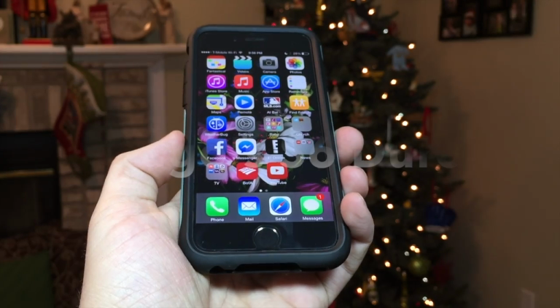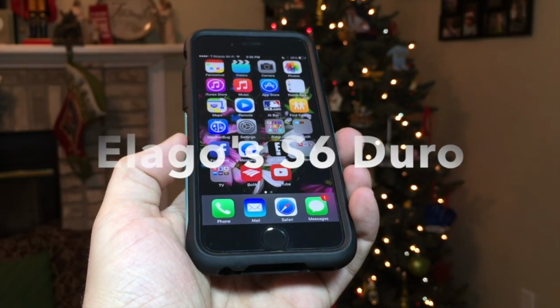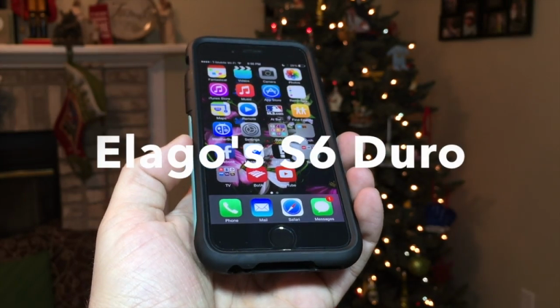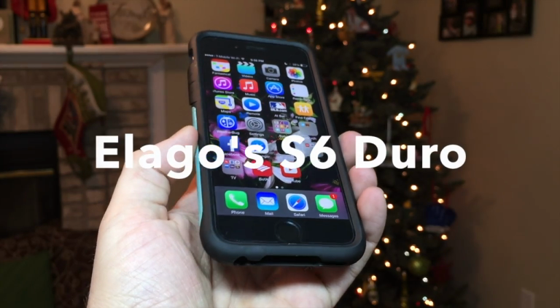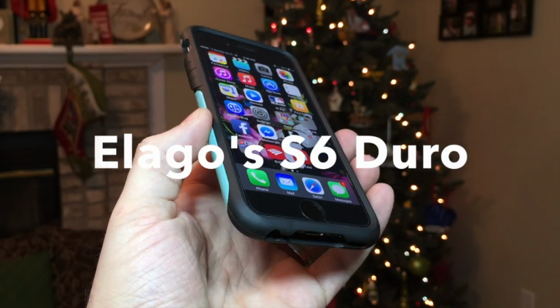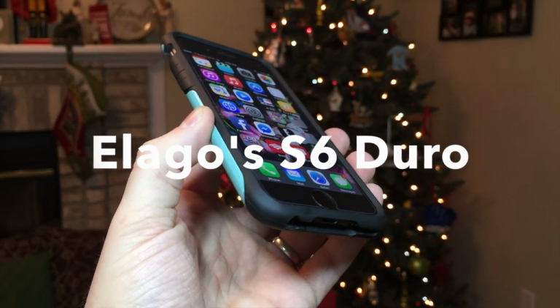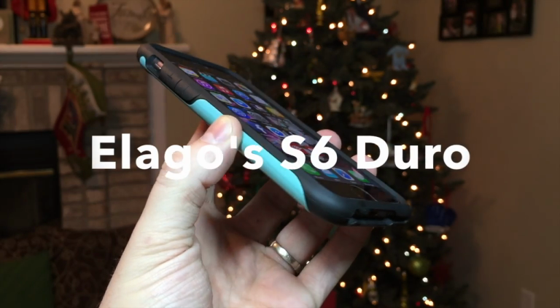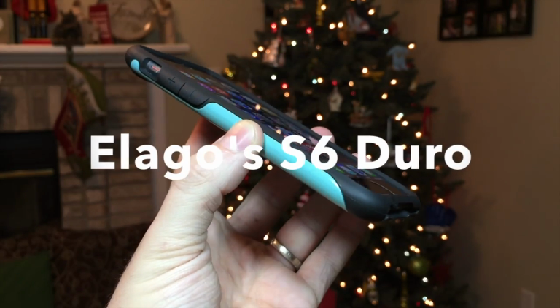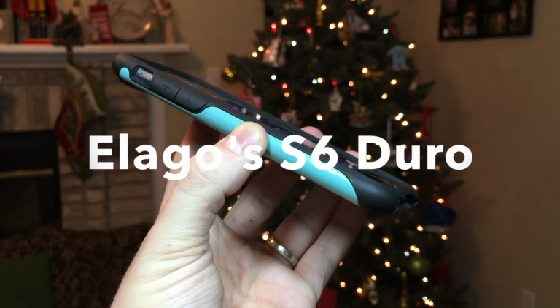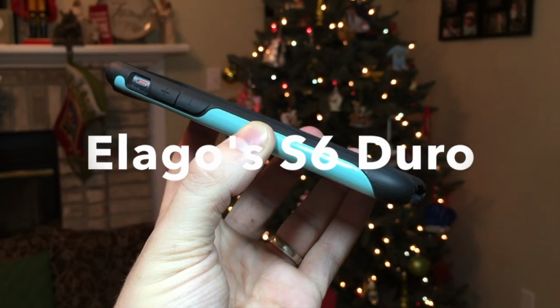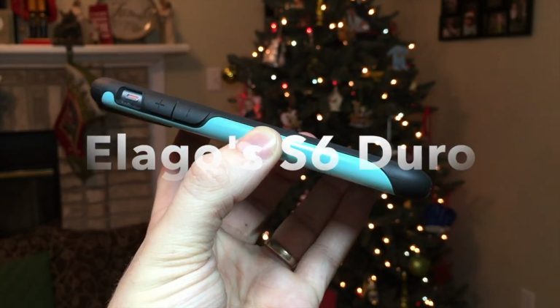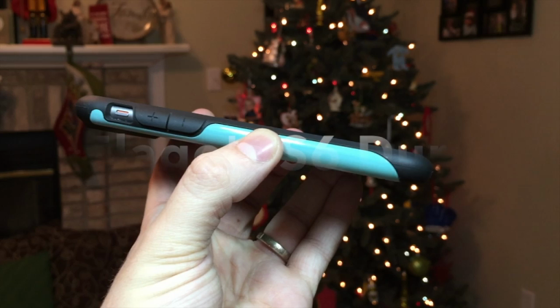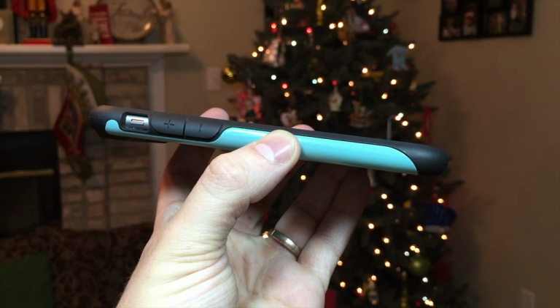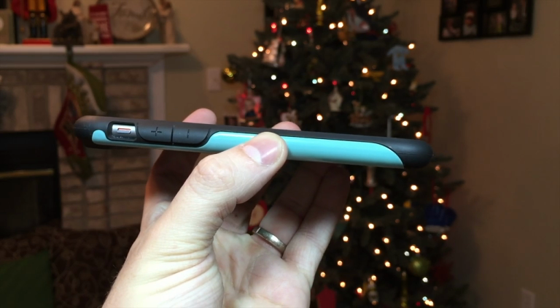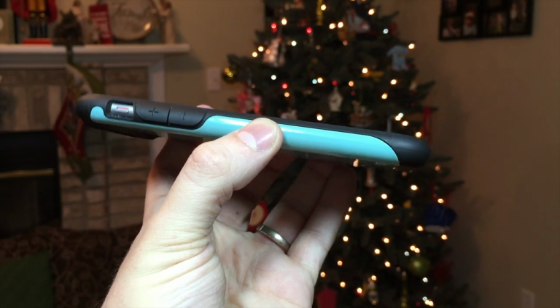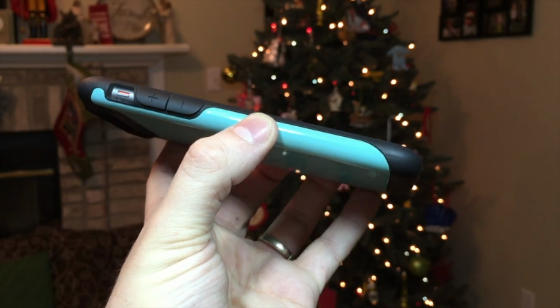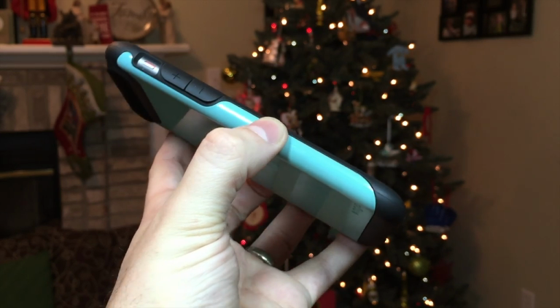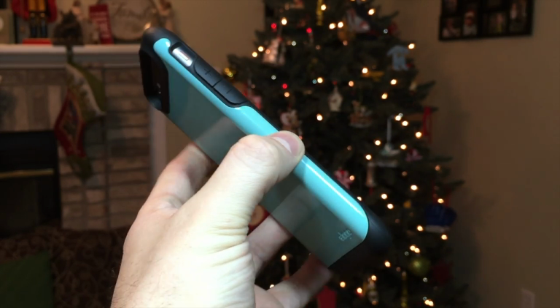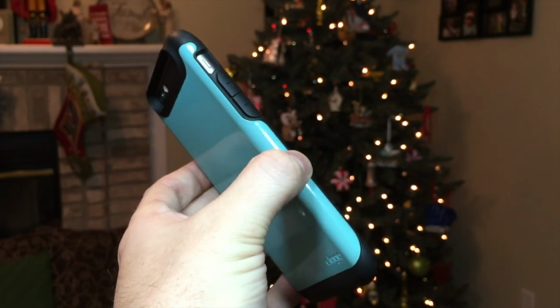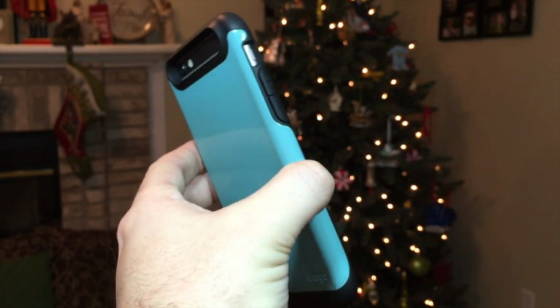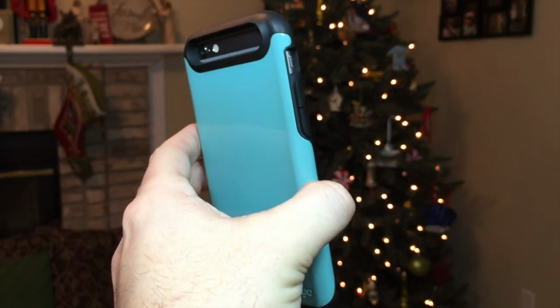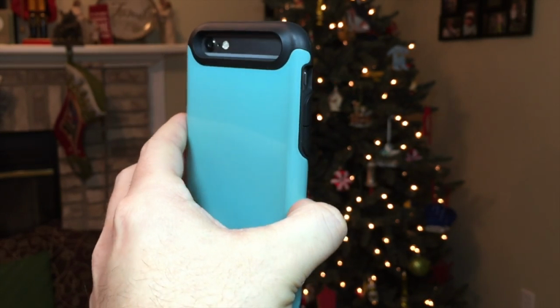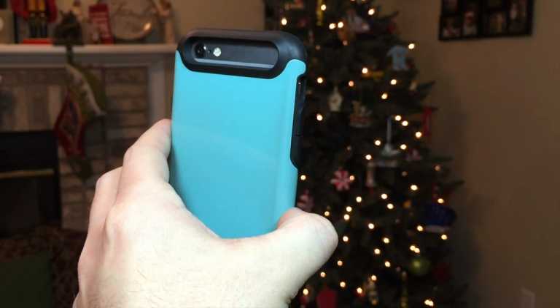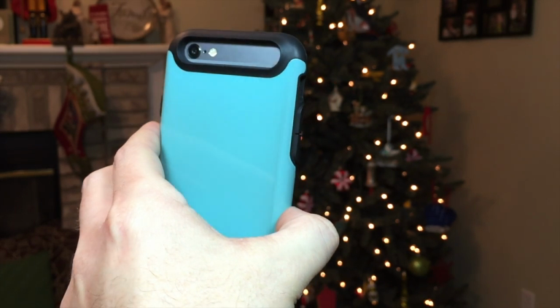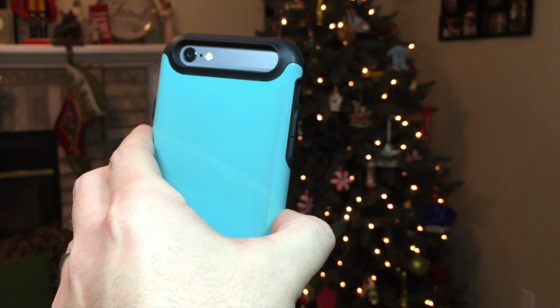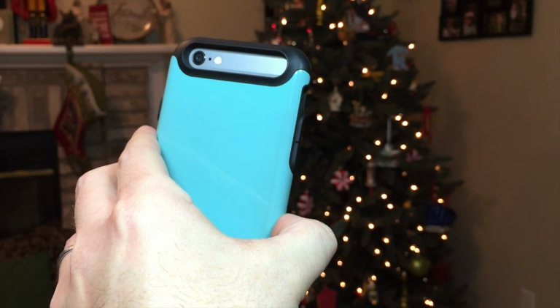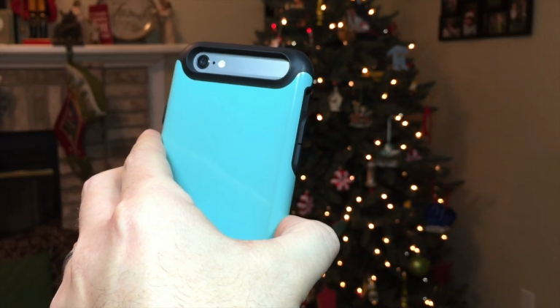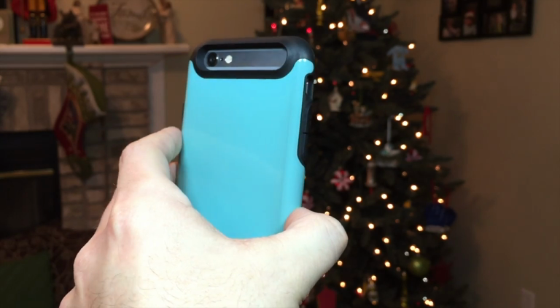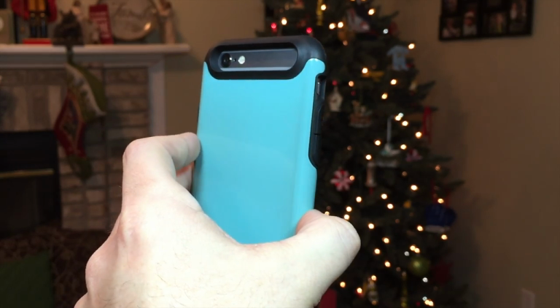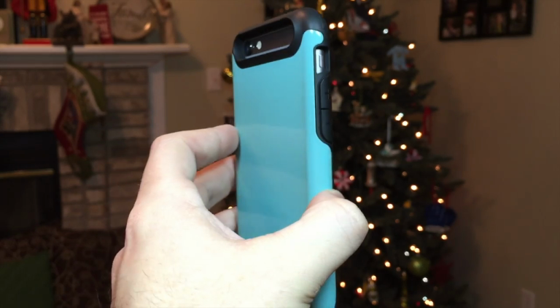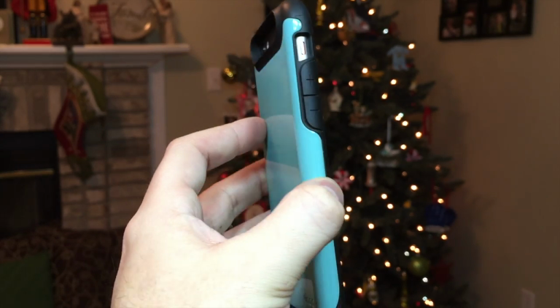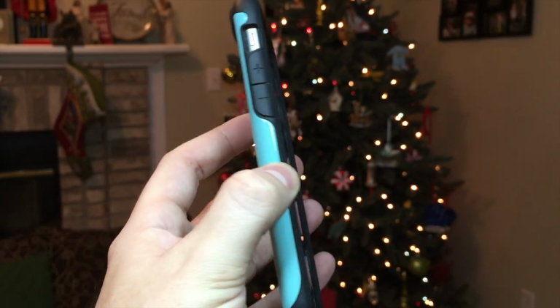Hello ladies and gentlemen, Paul Flahan here with a long overdue review of the S6 Duro from Elago for the iPhone 6. As a disclaimer, I have been using this case for the last 8 weeks.